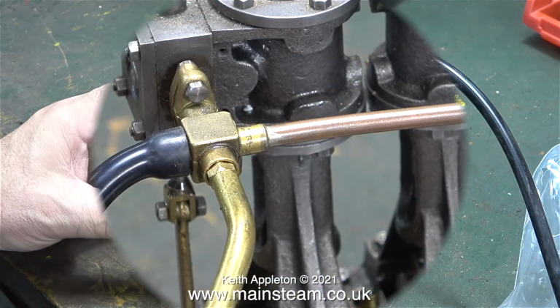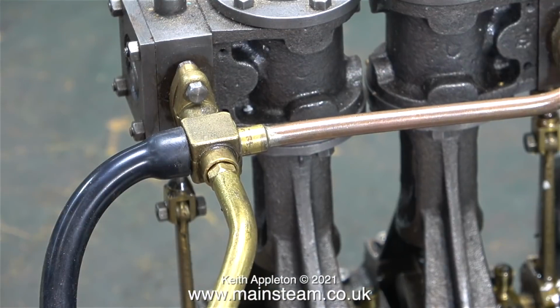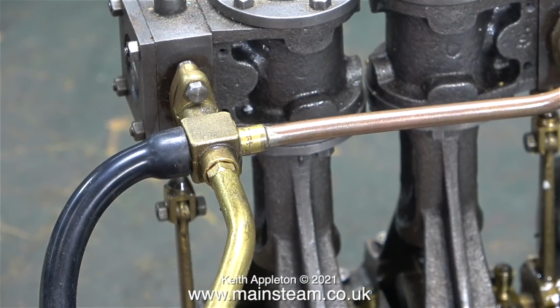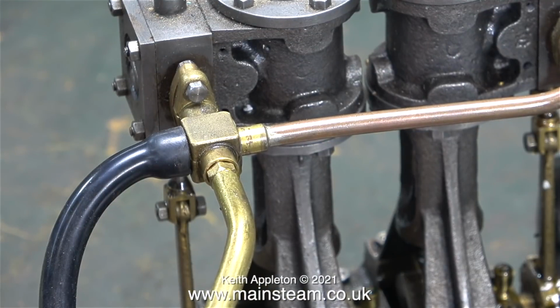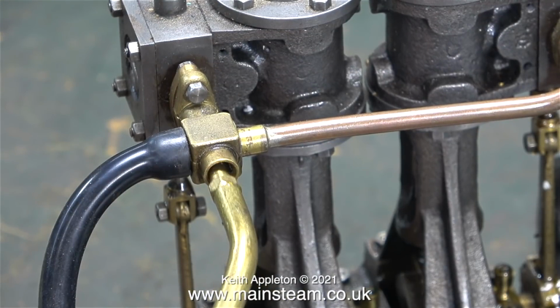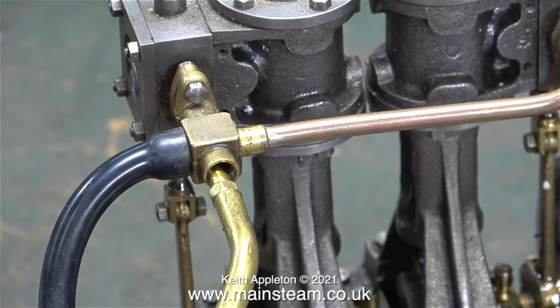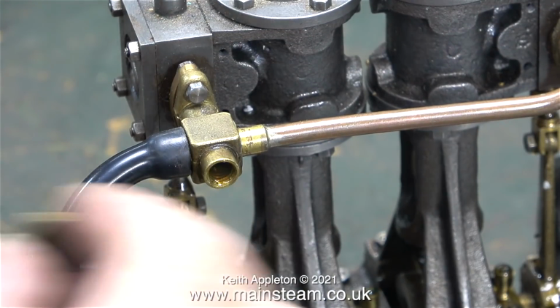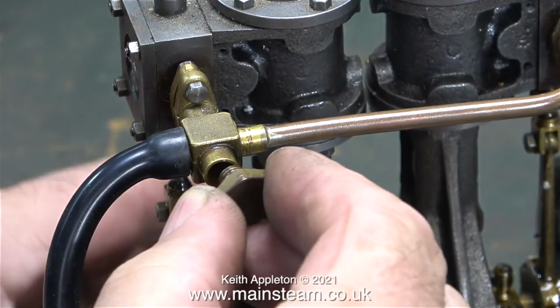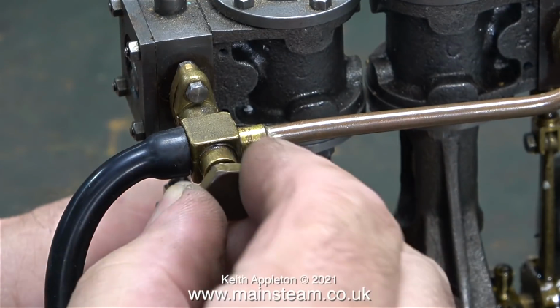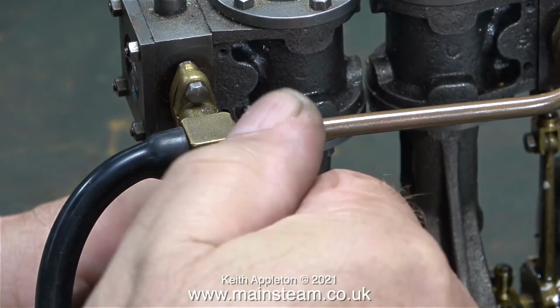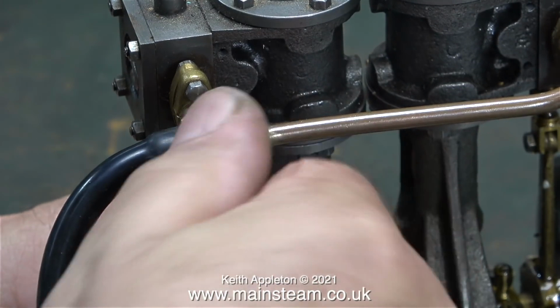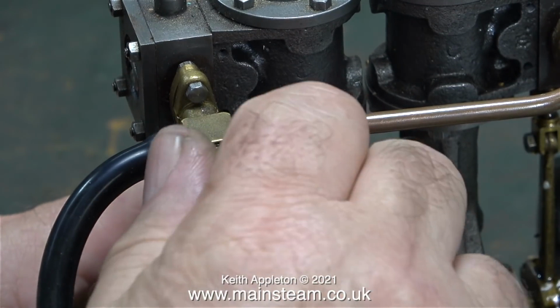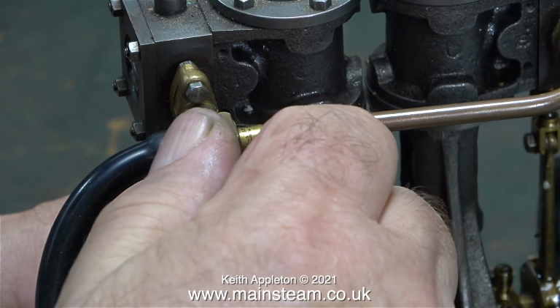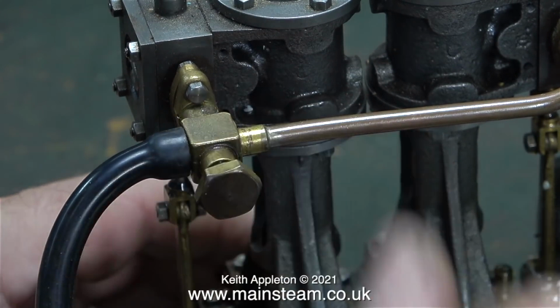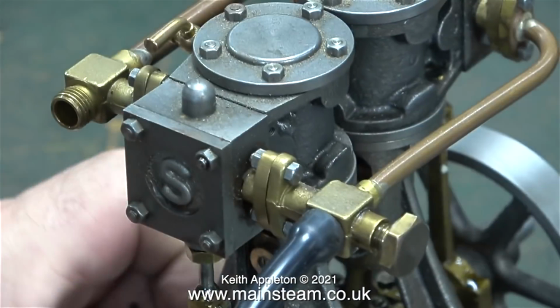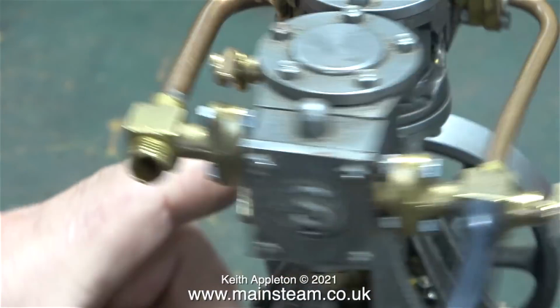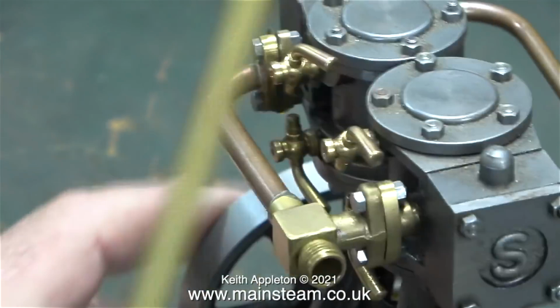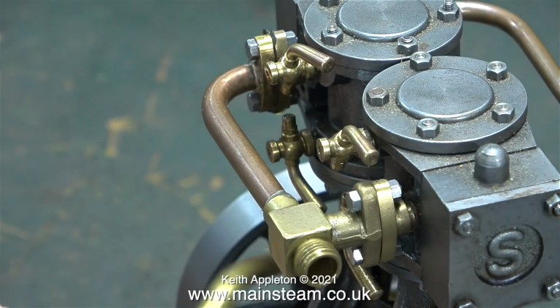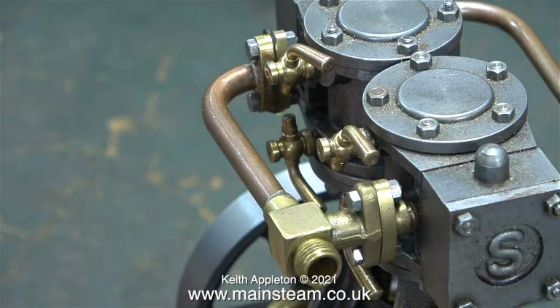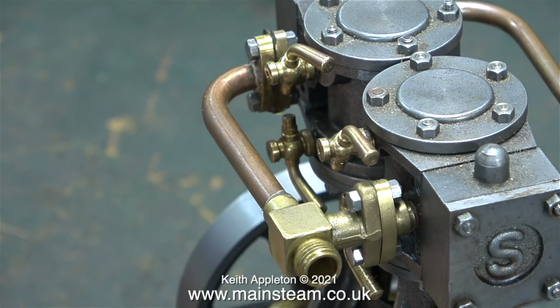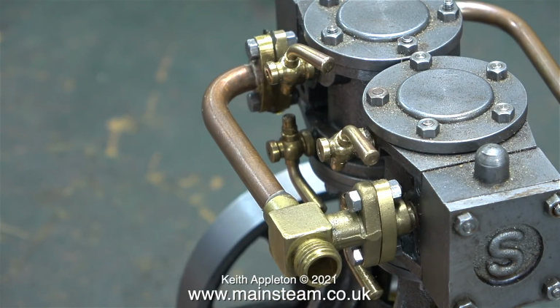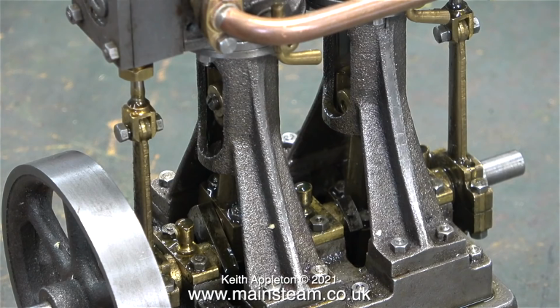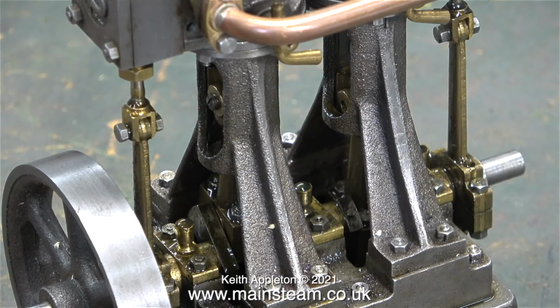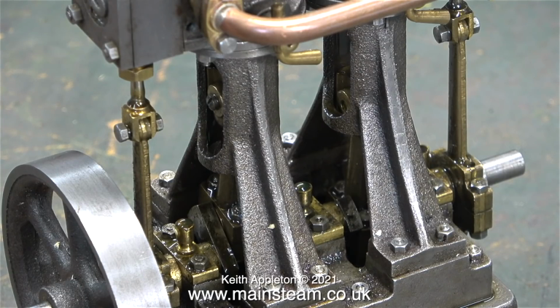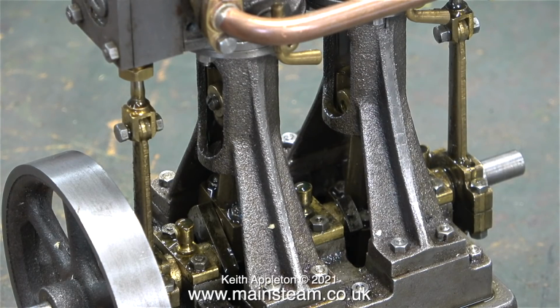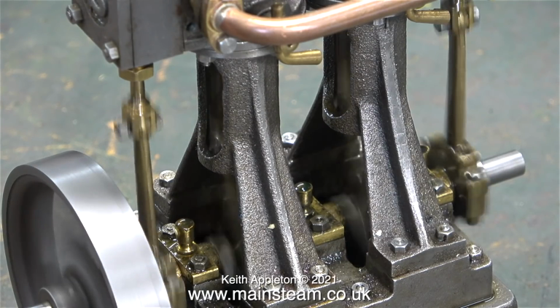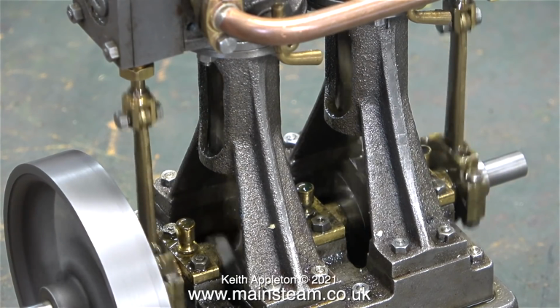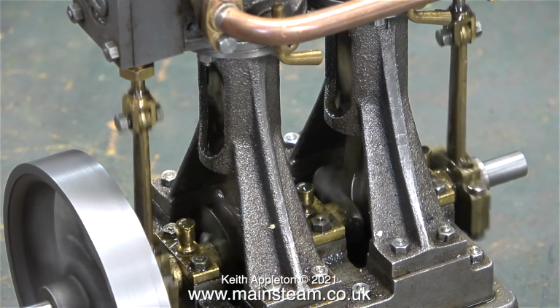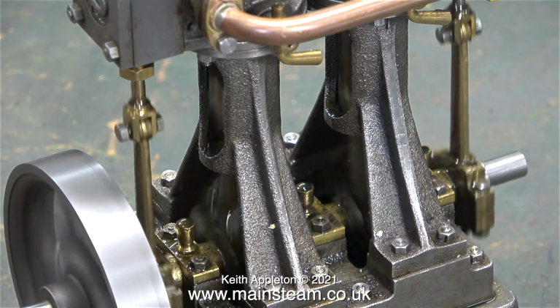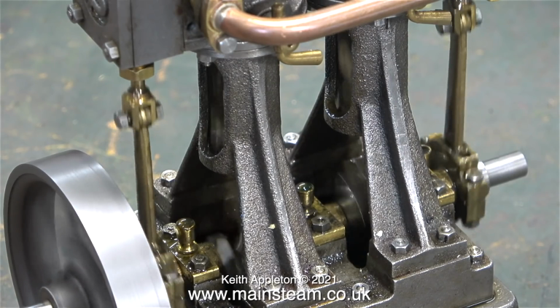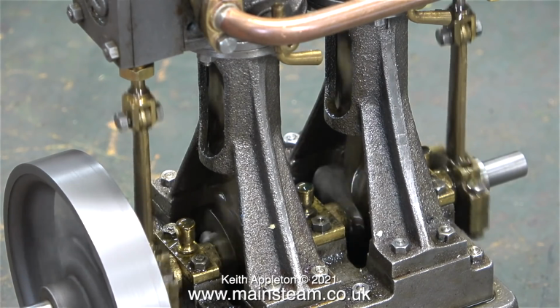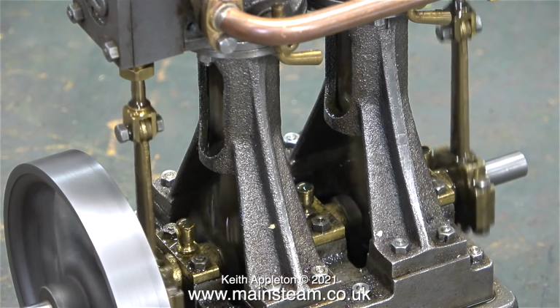Most importantly I need to pump plenty of oil into the cylinders. When this steam plant is completed, this engine will be fitted with a Stuart displacement lubricator, but at the moment it just has a blanking plug. It starts readily enough and runs quite well.